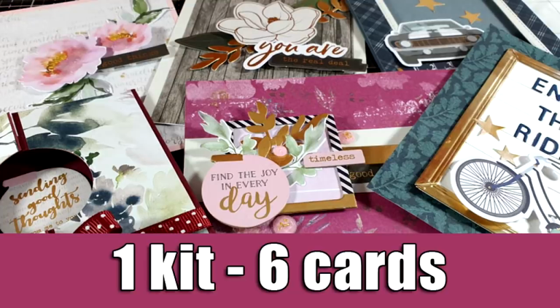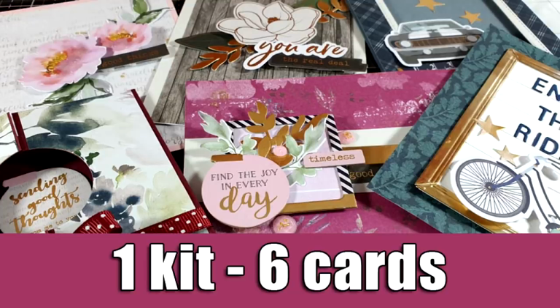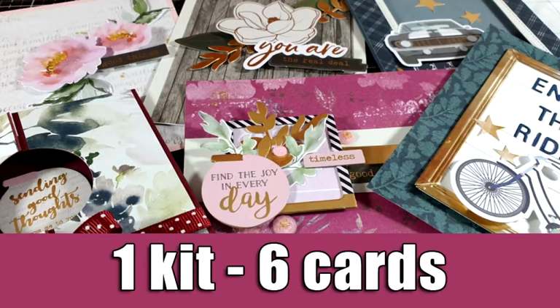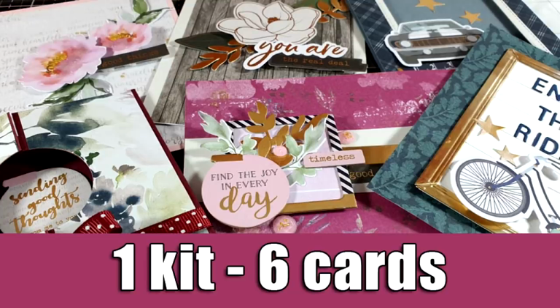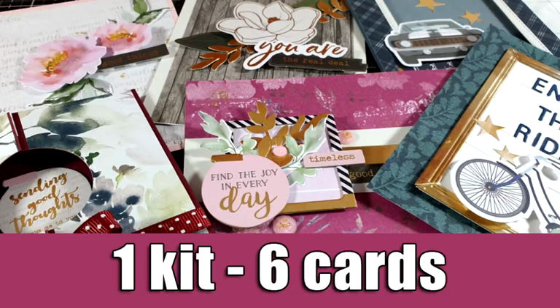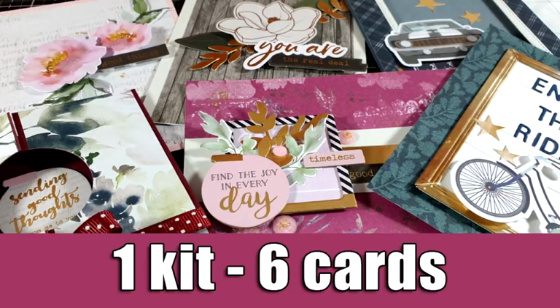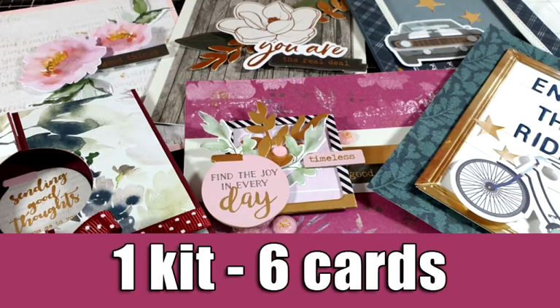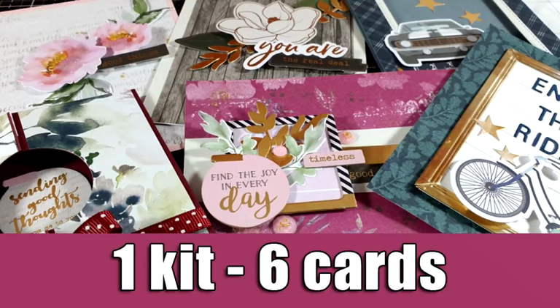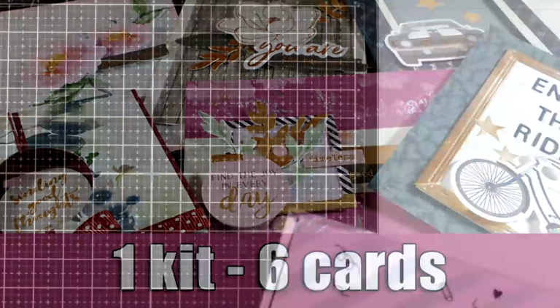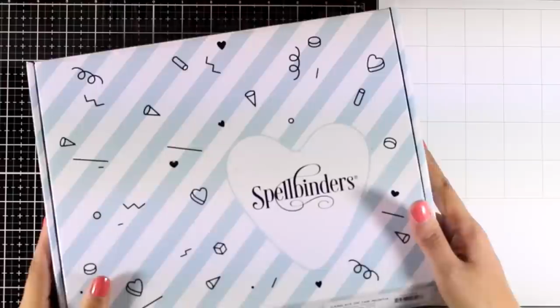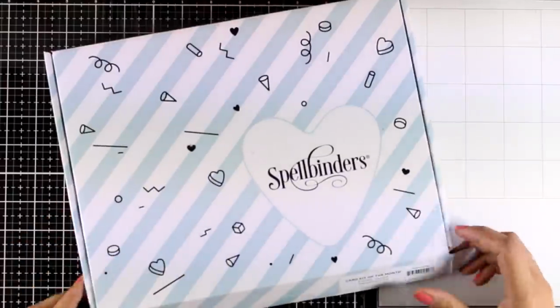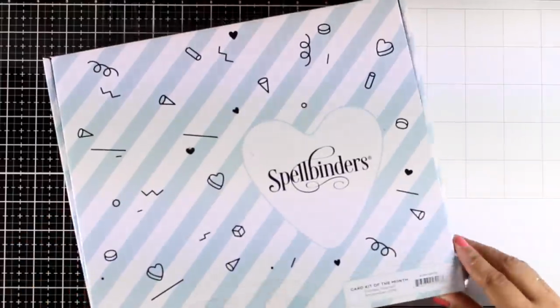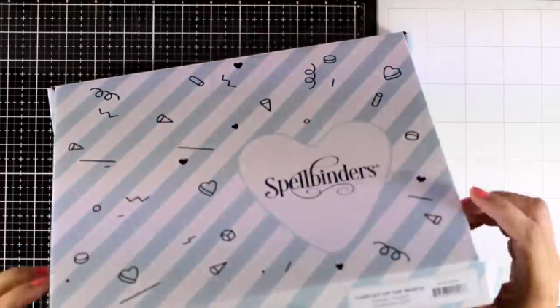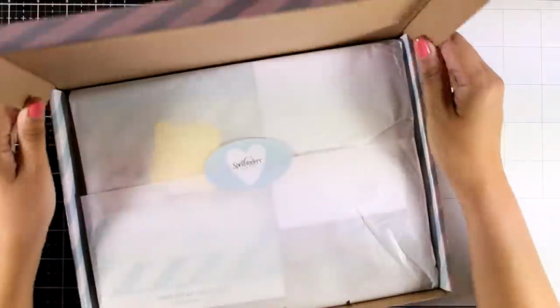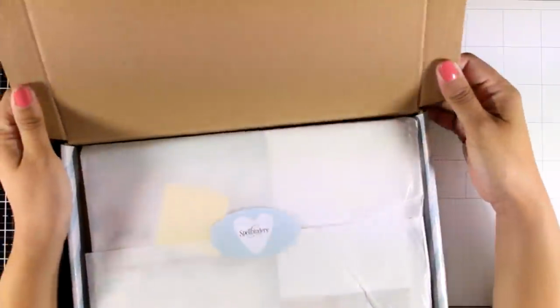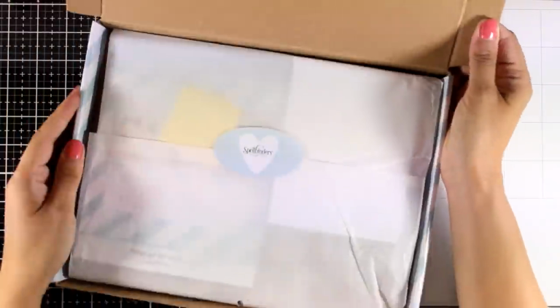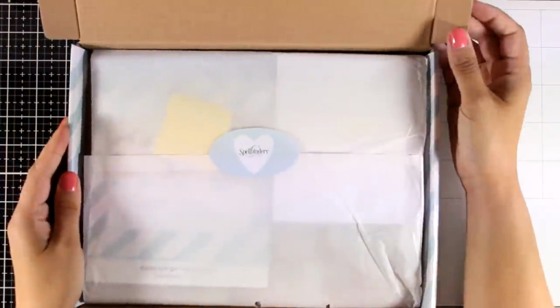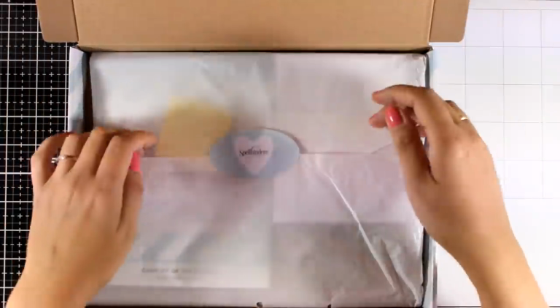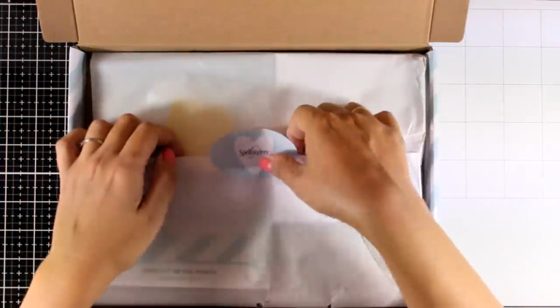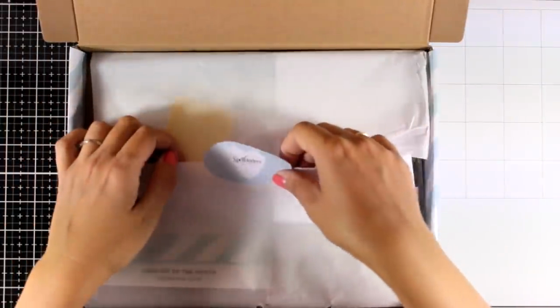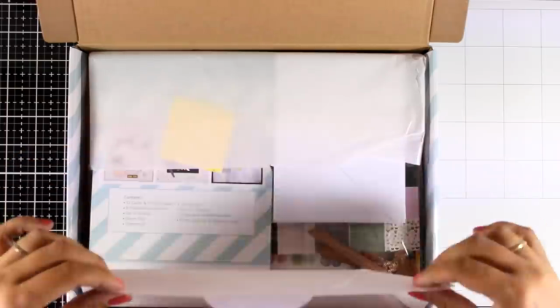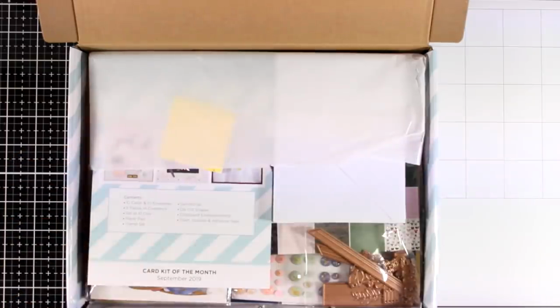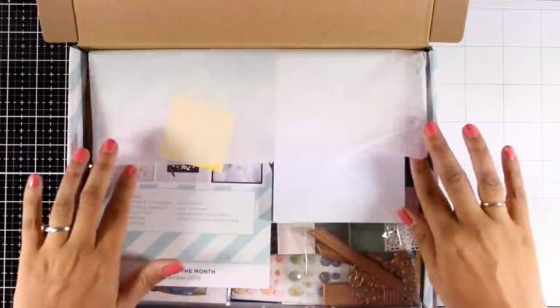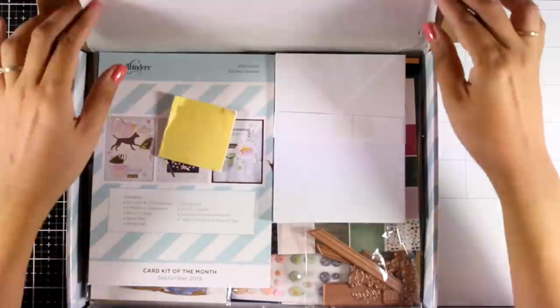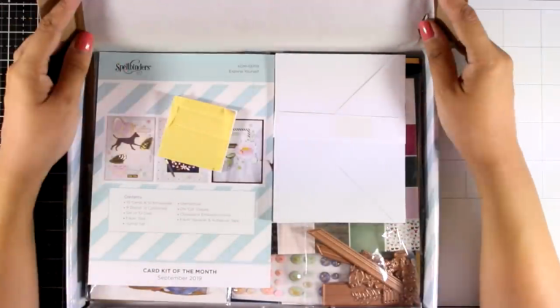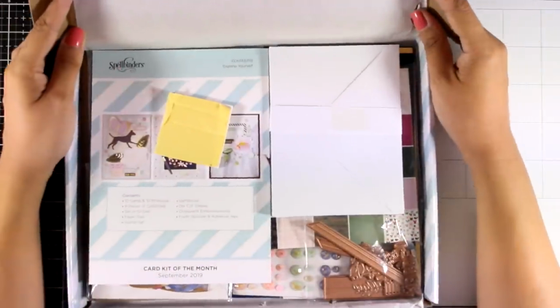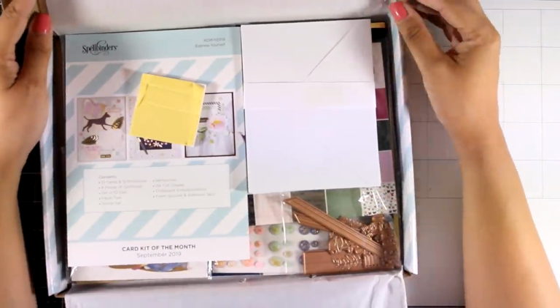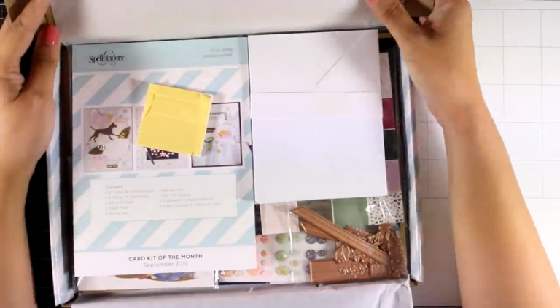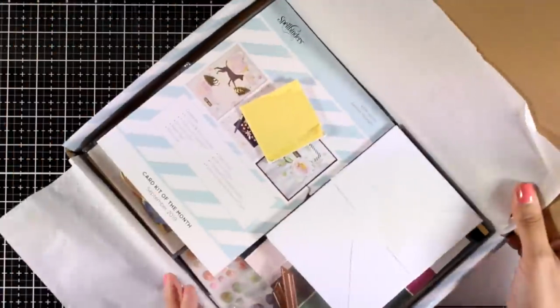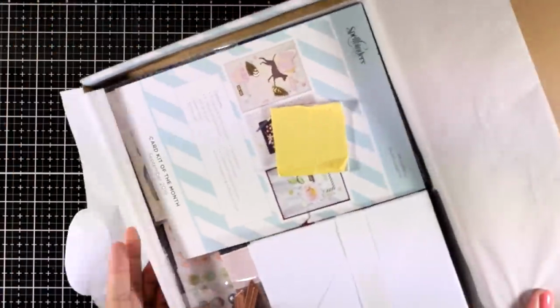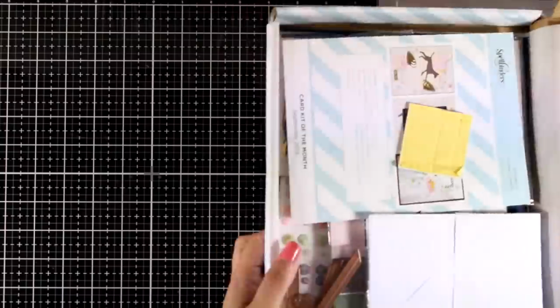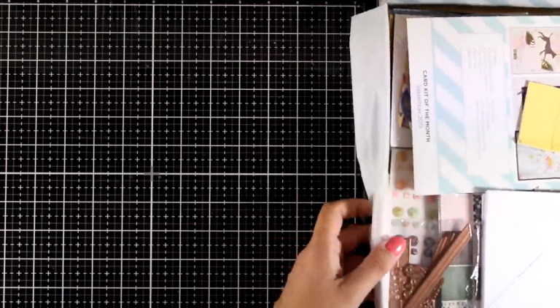Hi everyone, it's Vicky here and welcome back! Today I'm showcasing the Spellbinders card kit of the month — this is the September card kit and it is called Express Yourself. First, let's take a look at what's included and then I'm going to share 6 cards using products from the kit.